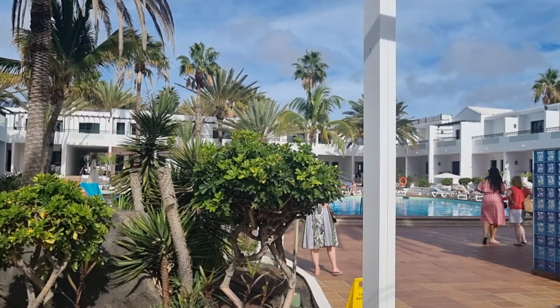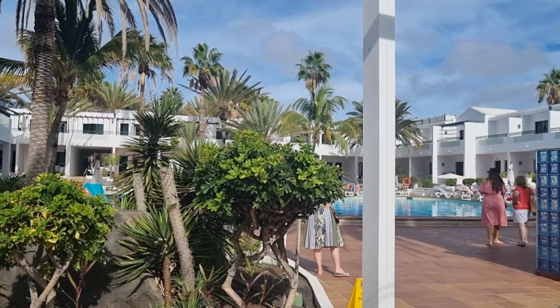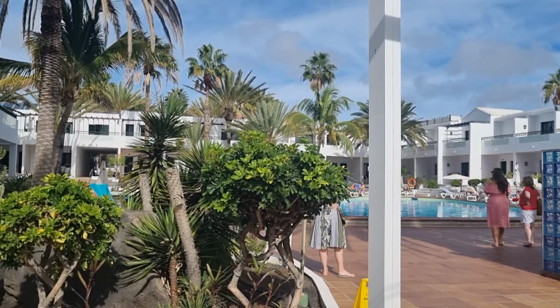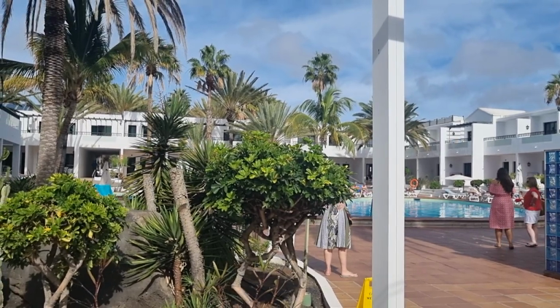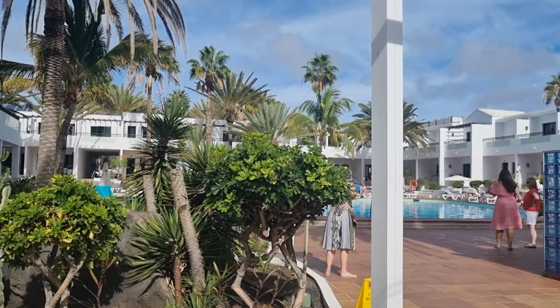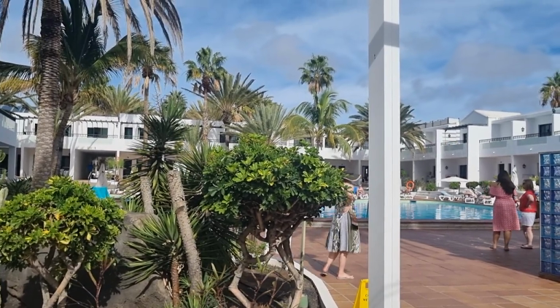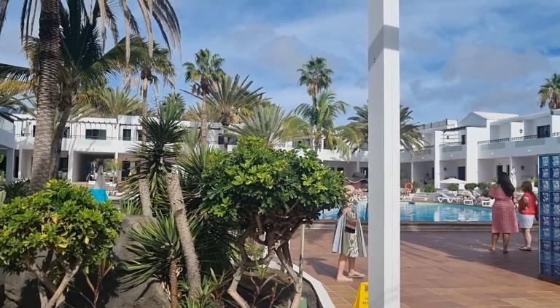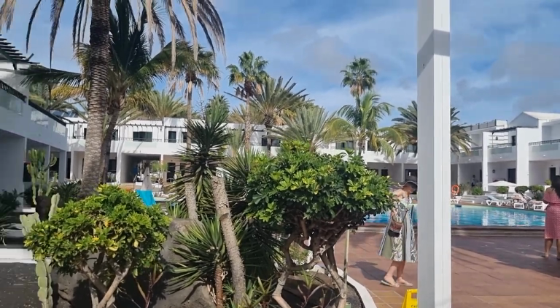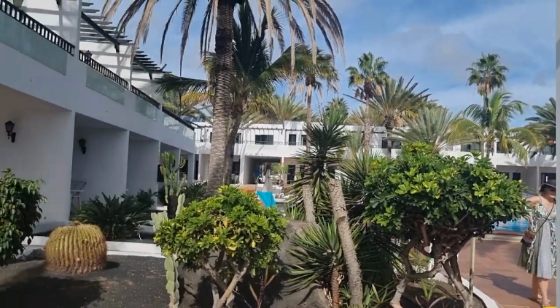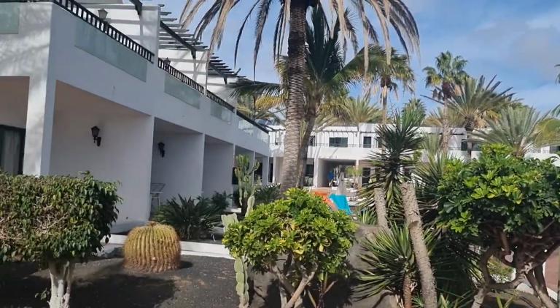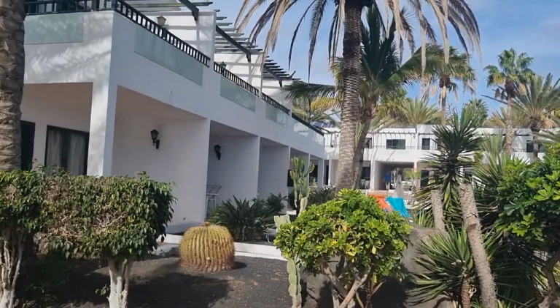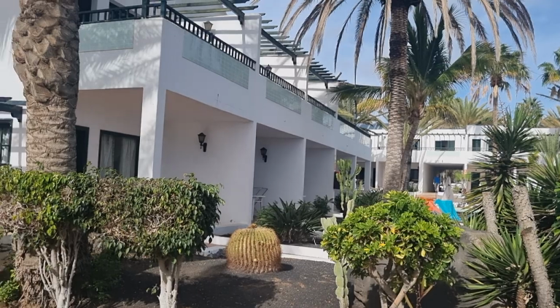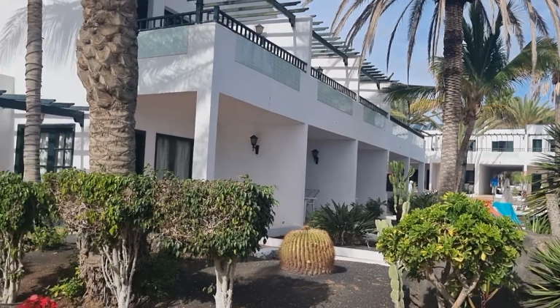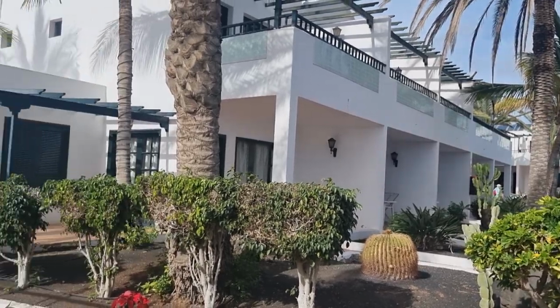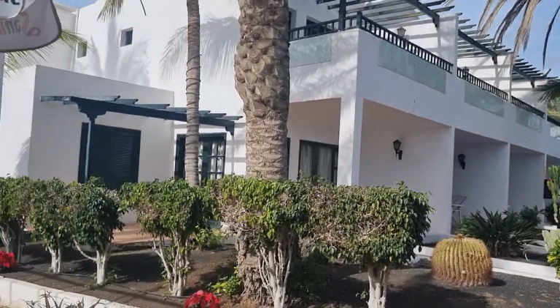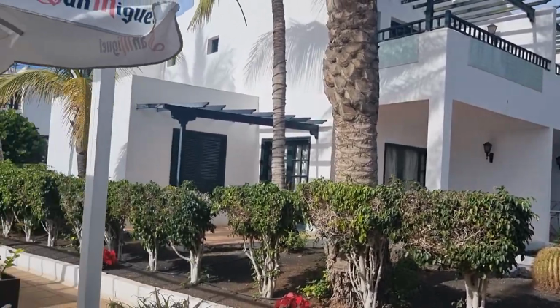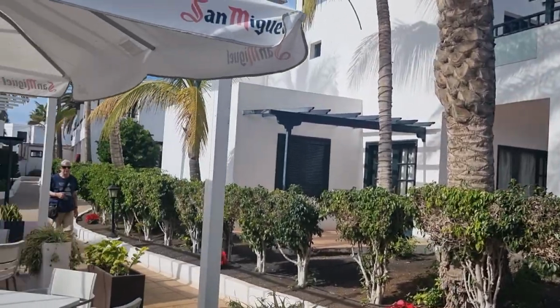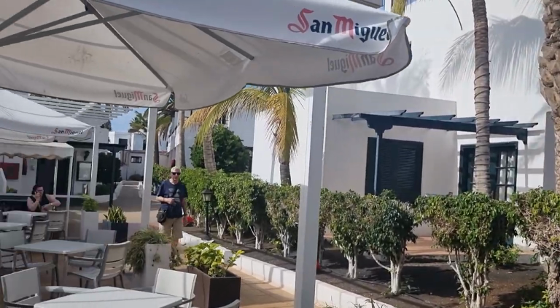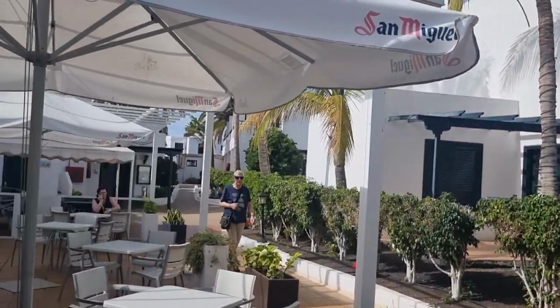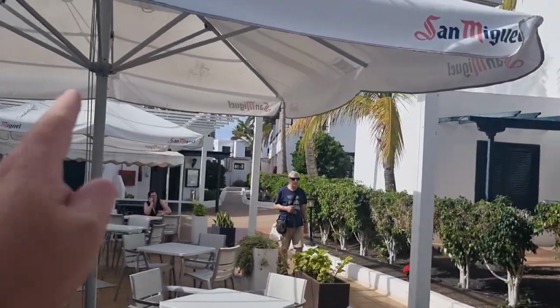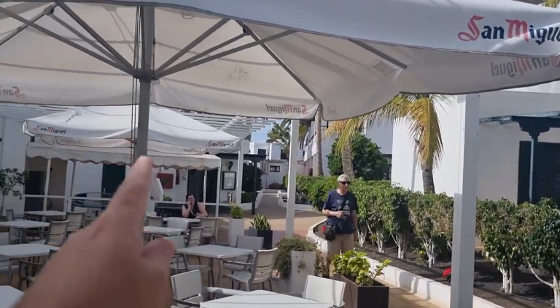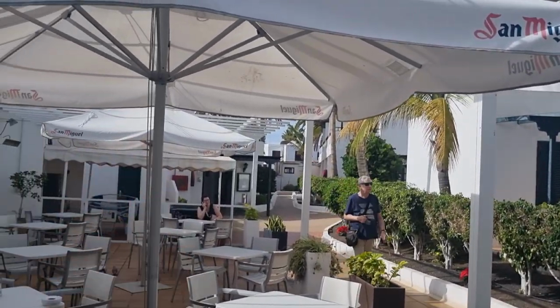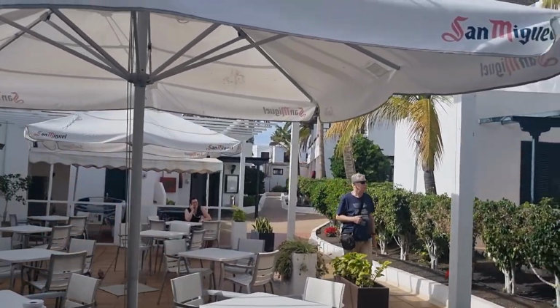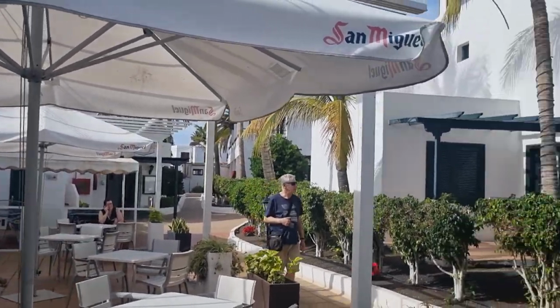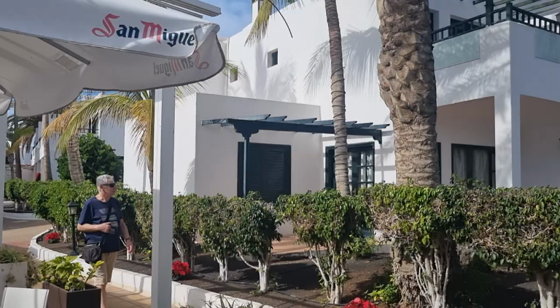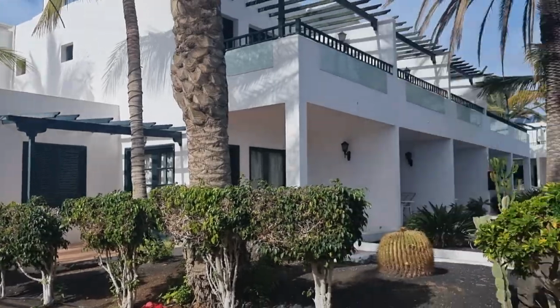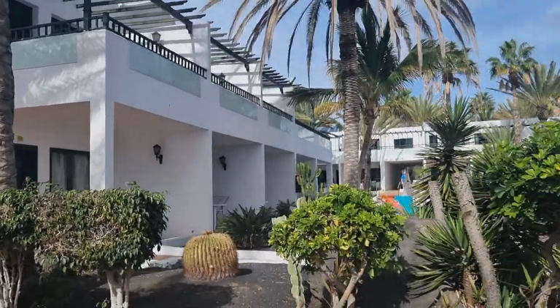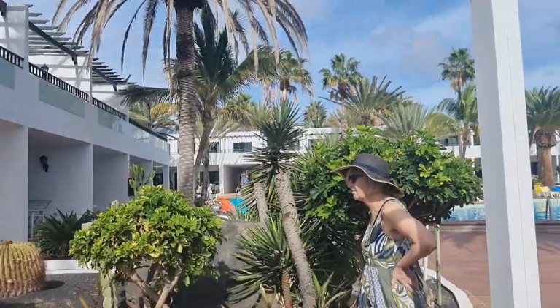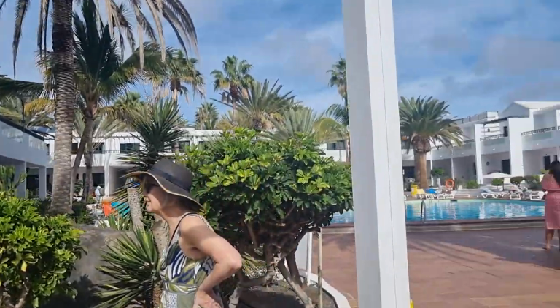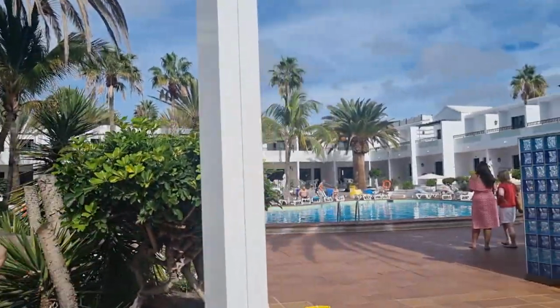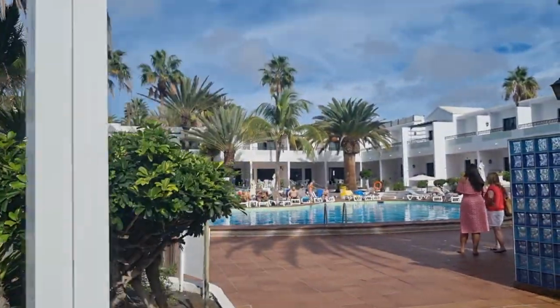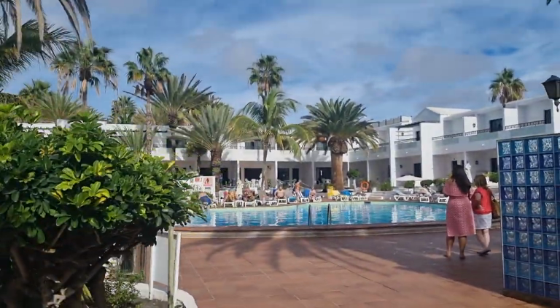Hello again viewers, we're at the Player Club Apartments in Puerto del Carmen, Lanzarote. These are in a brilliant location just off the main strip. This is the pool bar — I'll show you a wee bit of the pool and then we'll head outside.